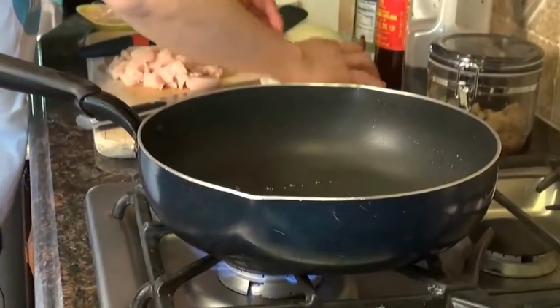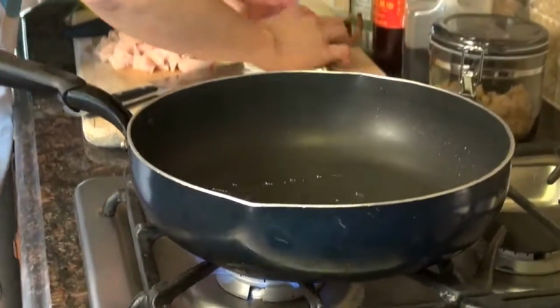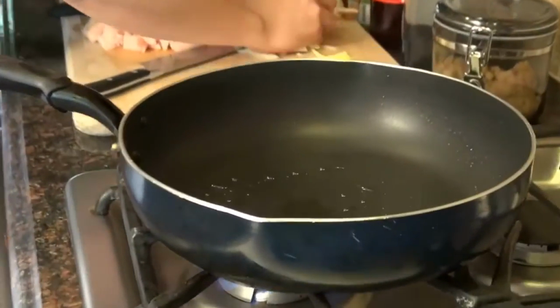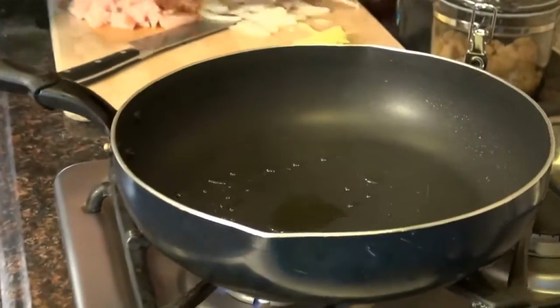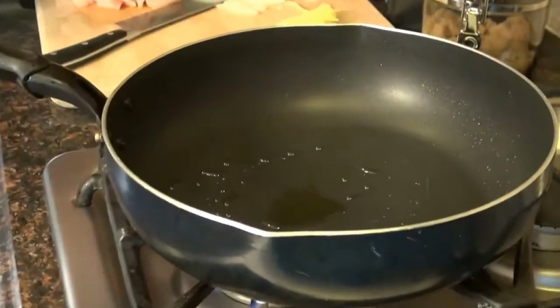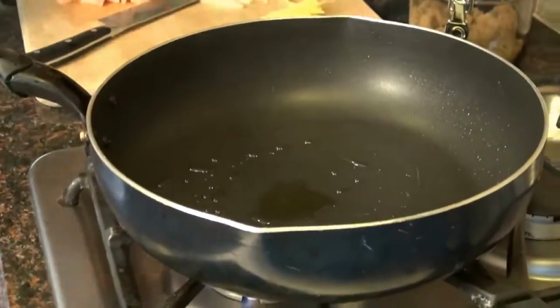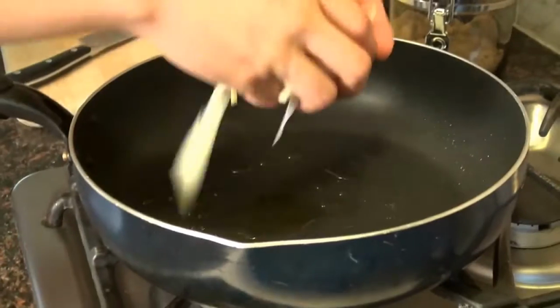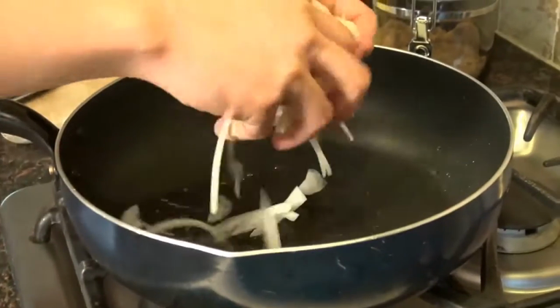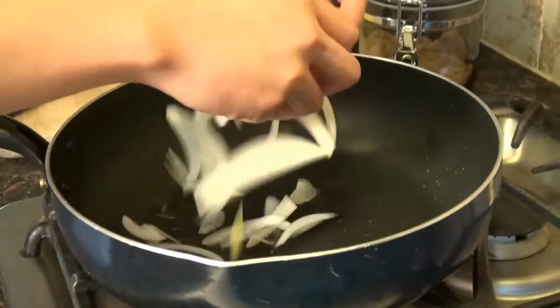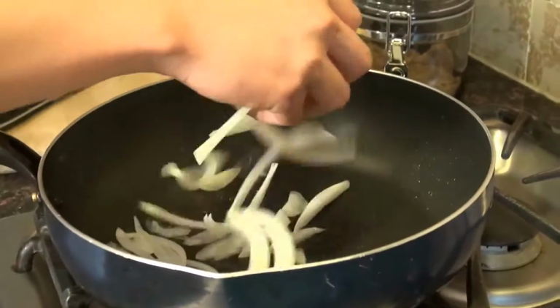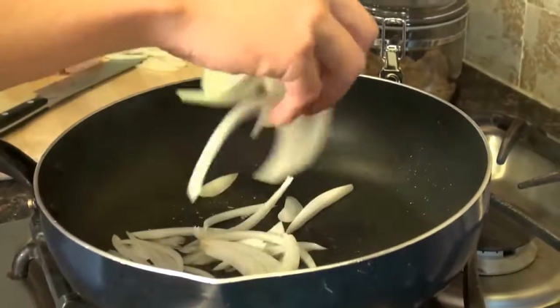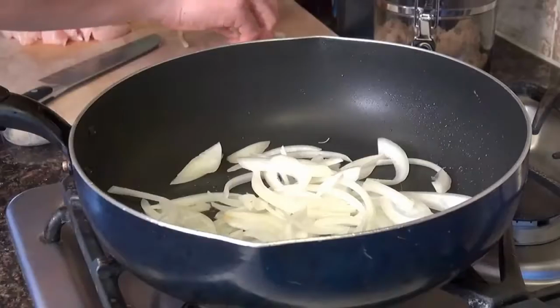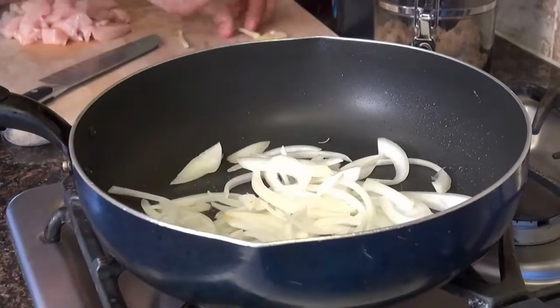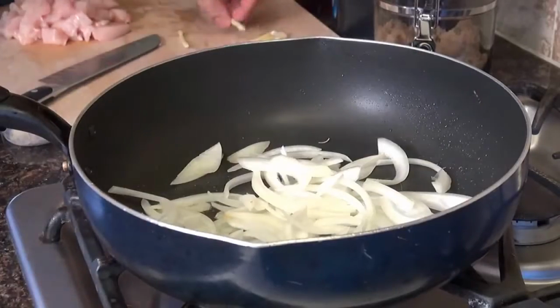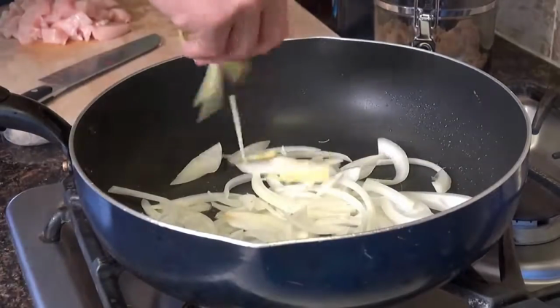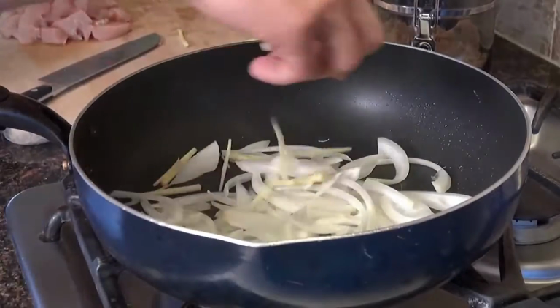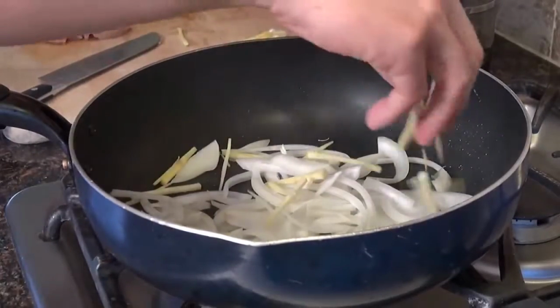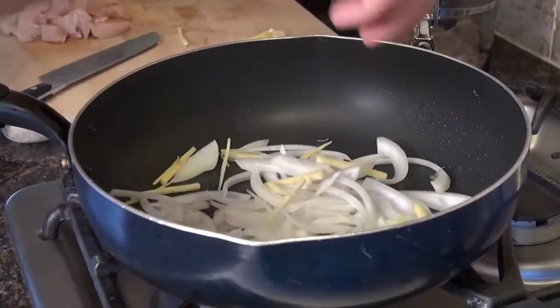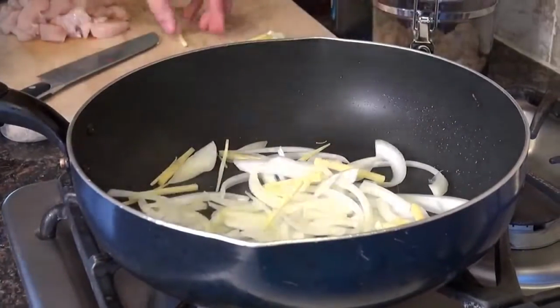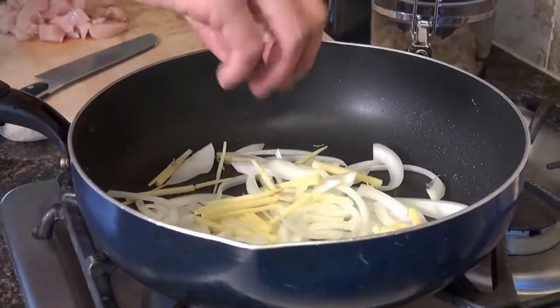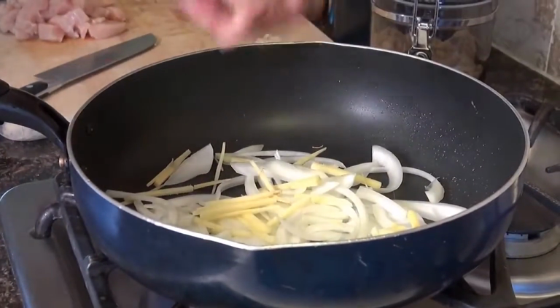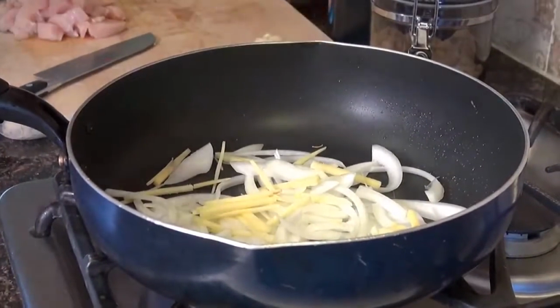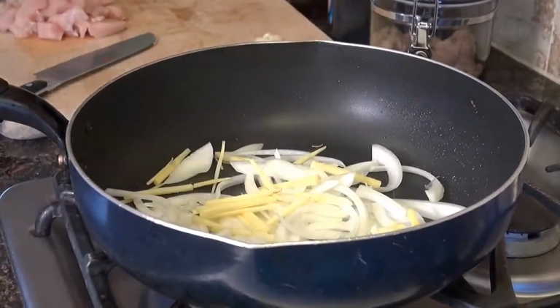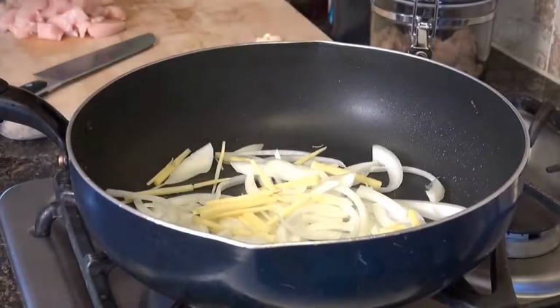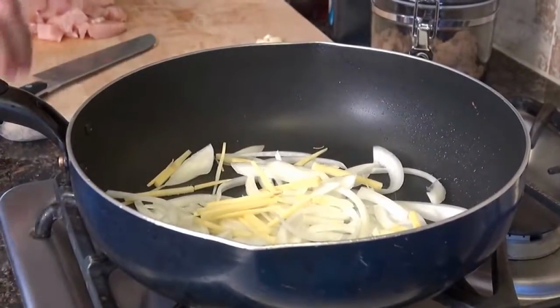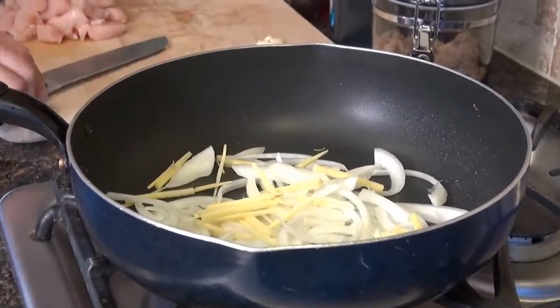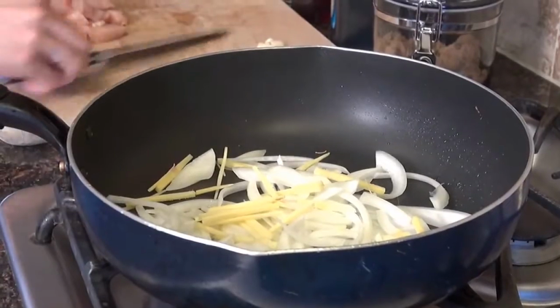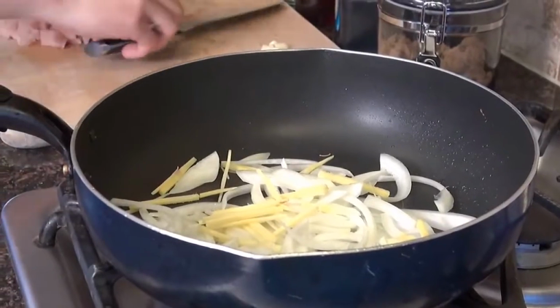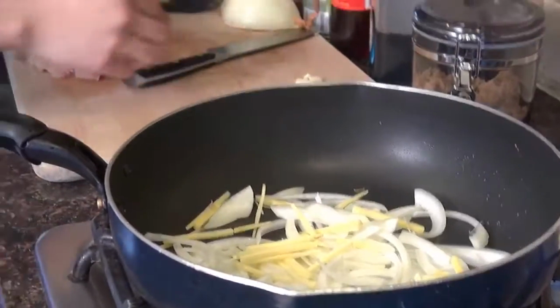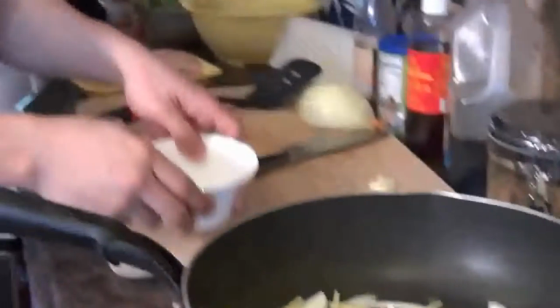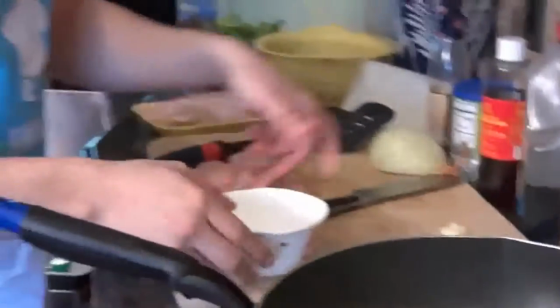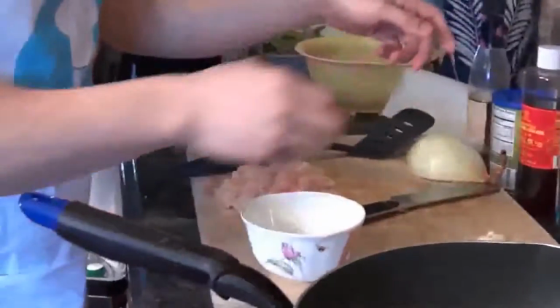Add in the onions and the ginger. While this is cooking, we're going to make up the sauce.